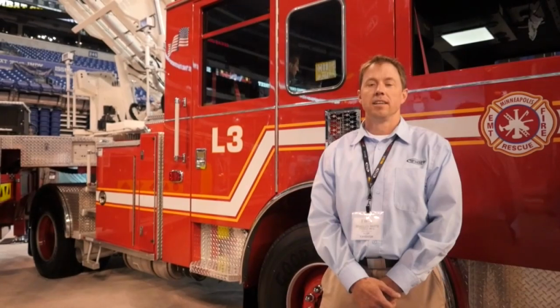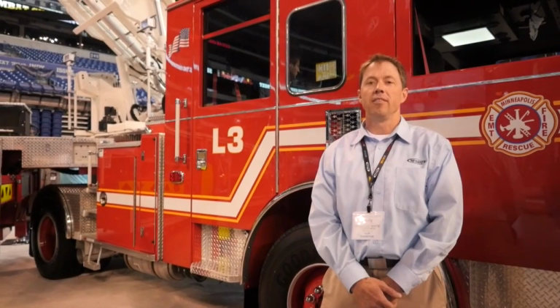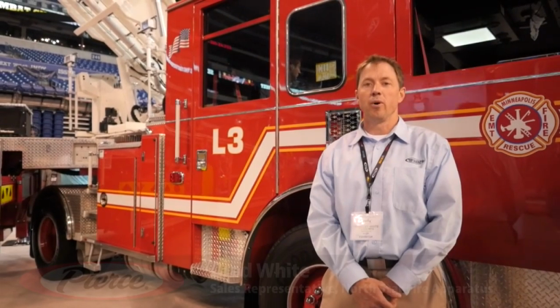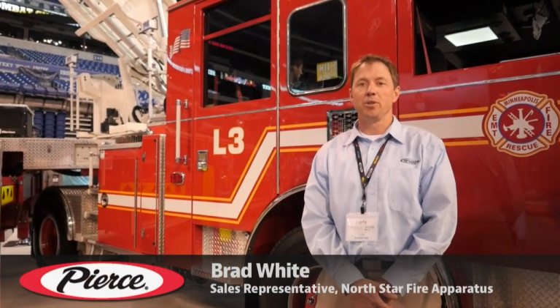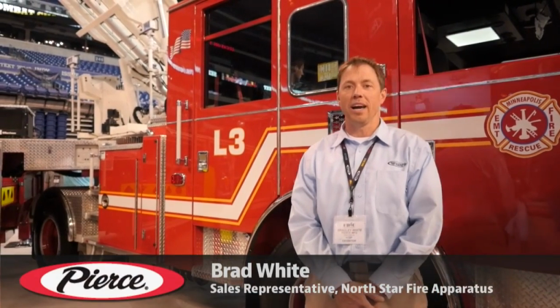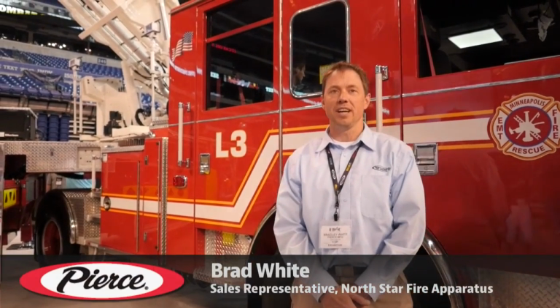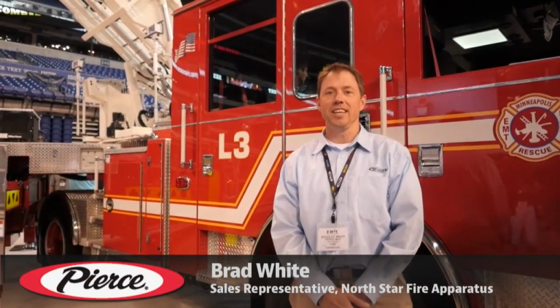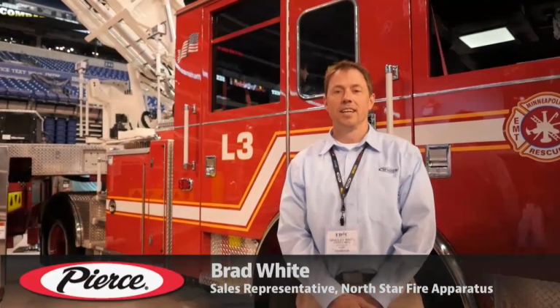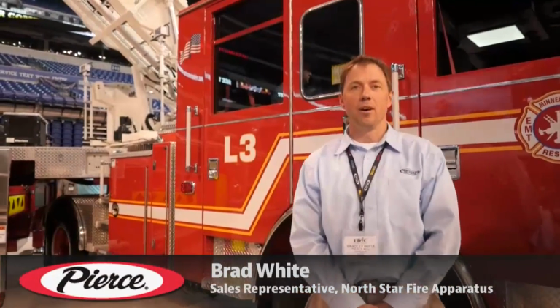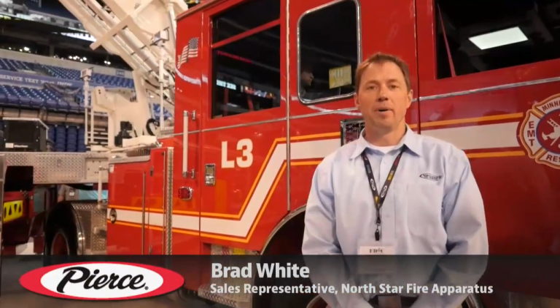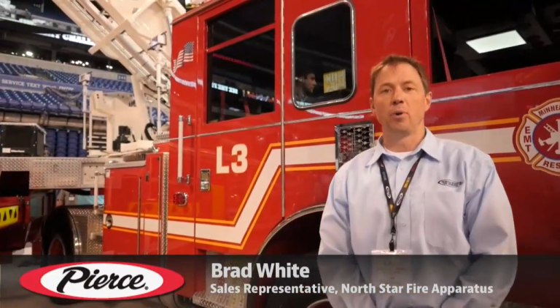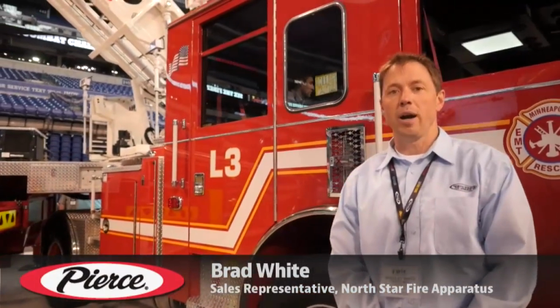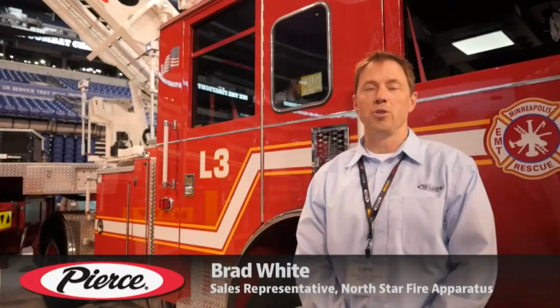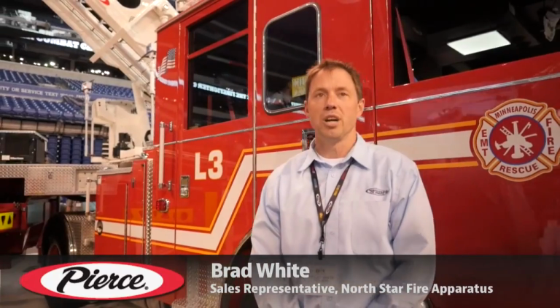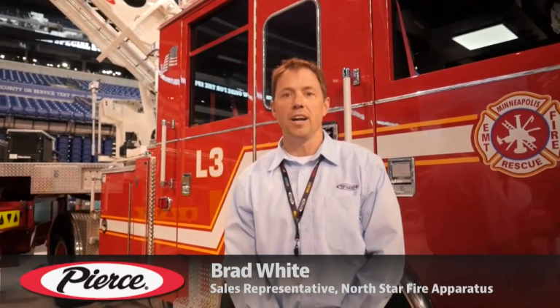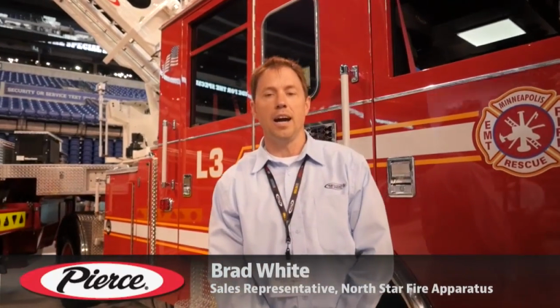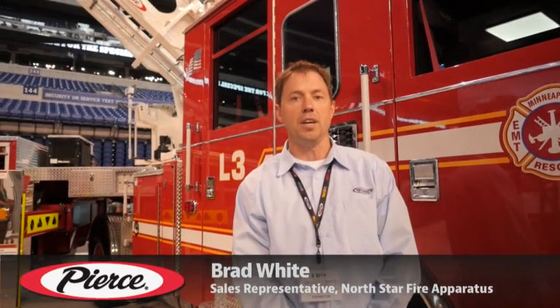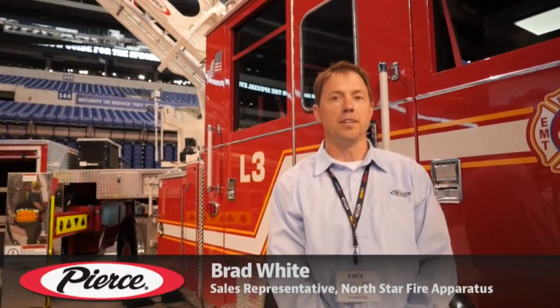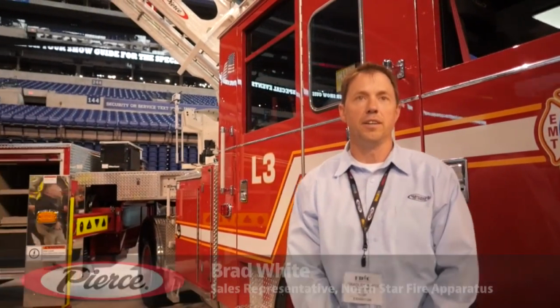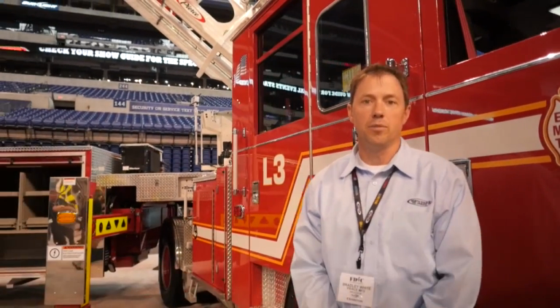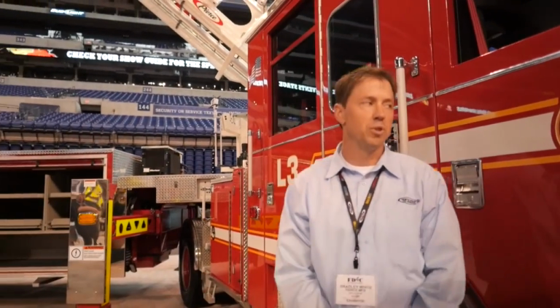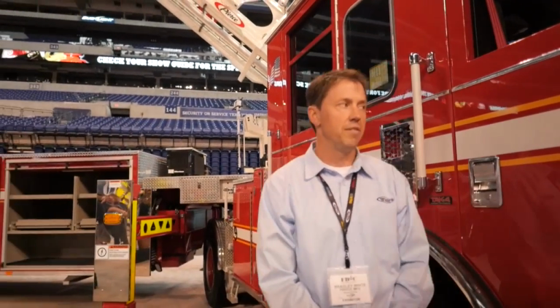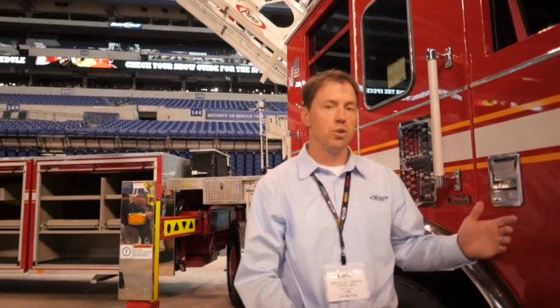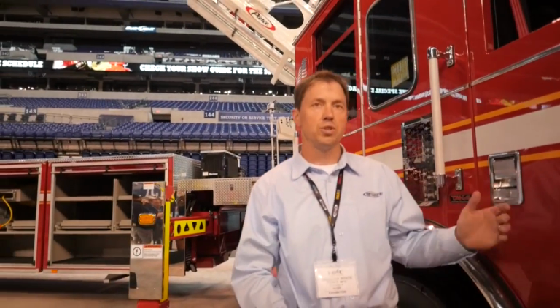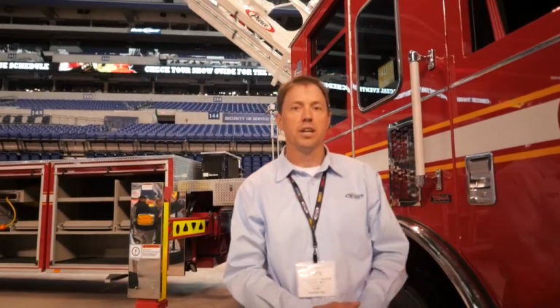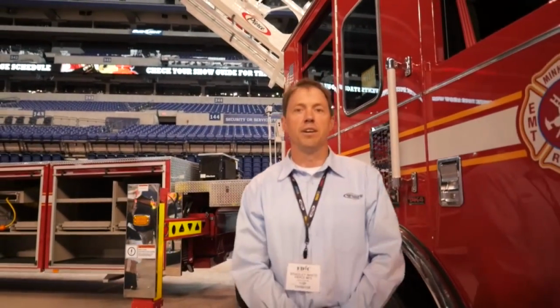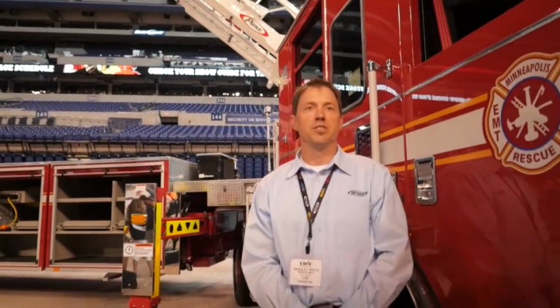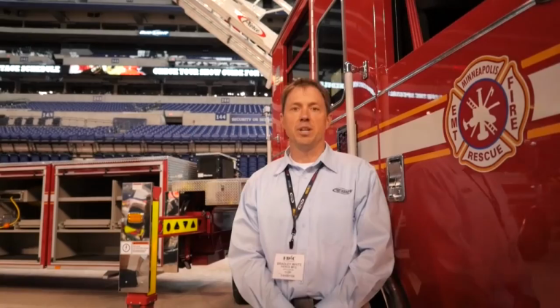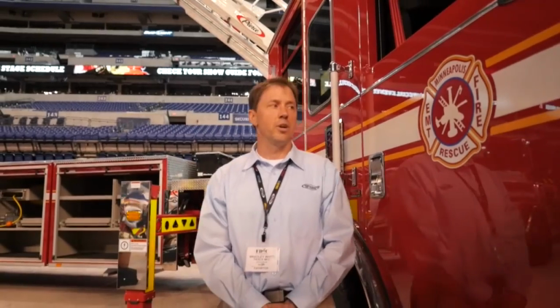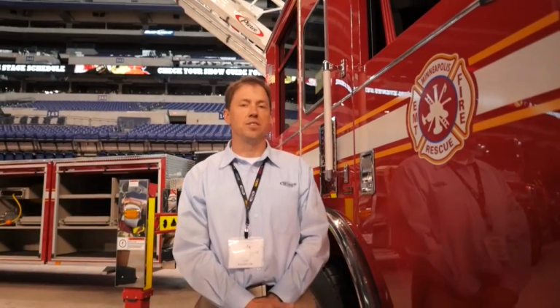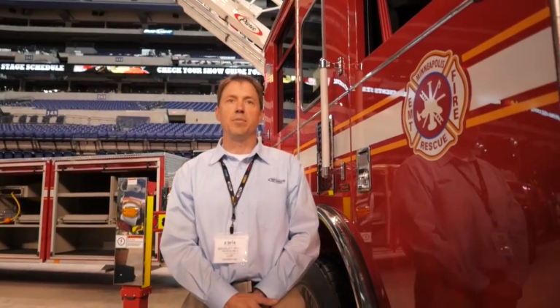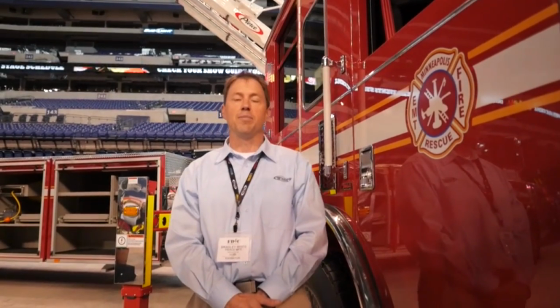Hi everyone, welcome to FDIC. My name is Brad White, I'm with North Star Fire, and I'm the representative that sold this truck here for the state of Minnesota and the city of Minneapolis.